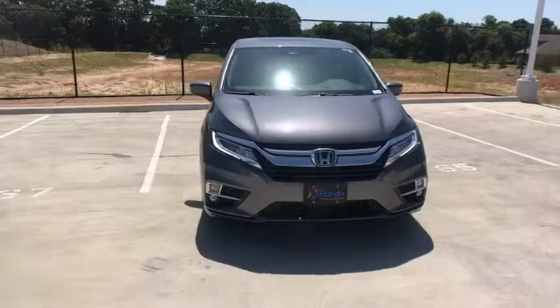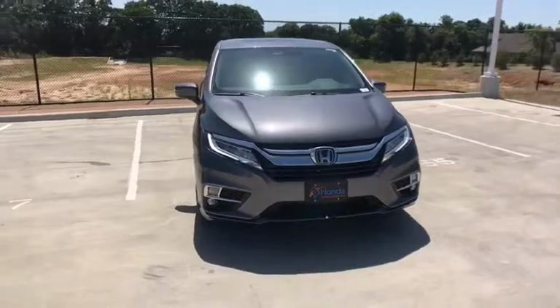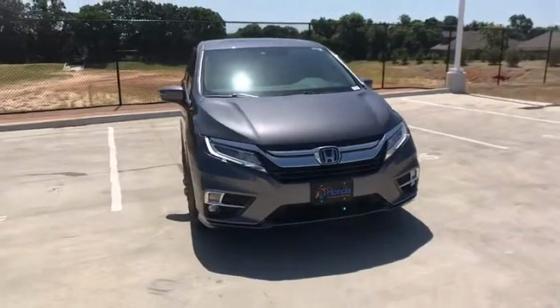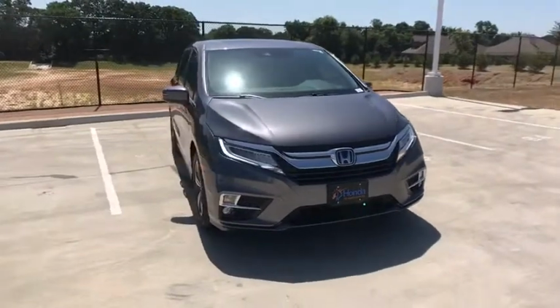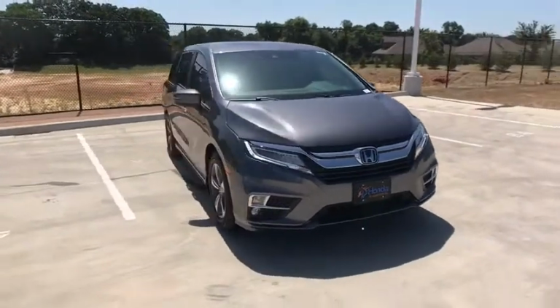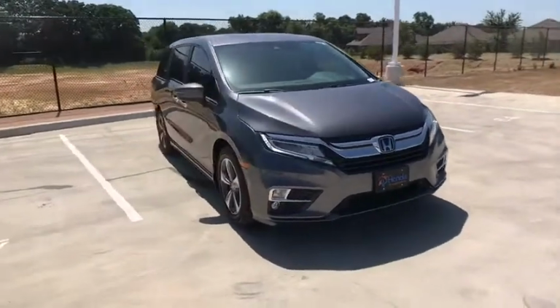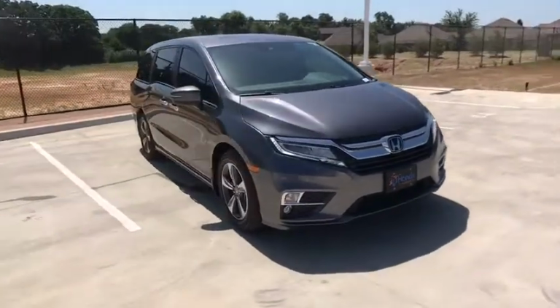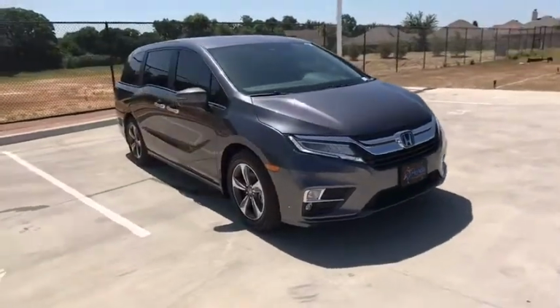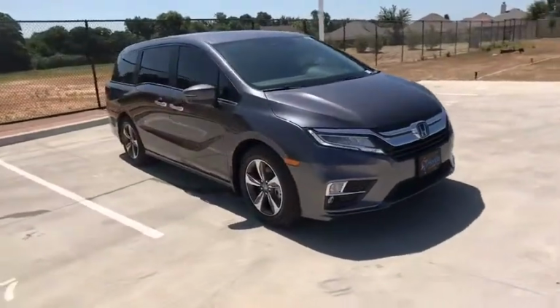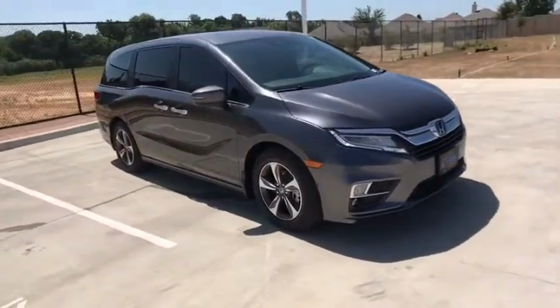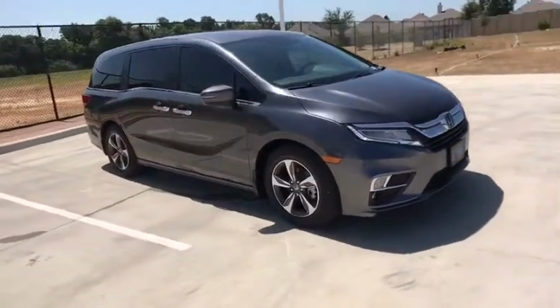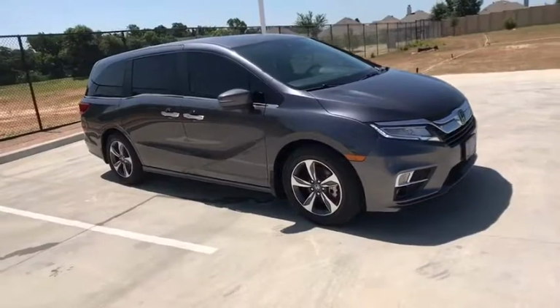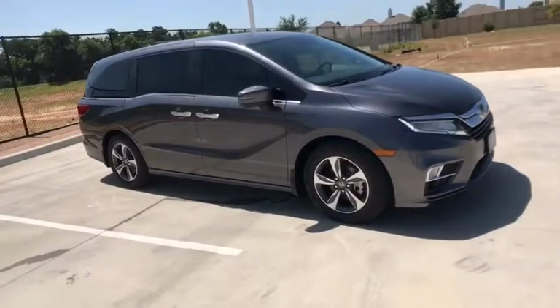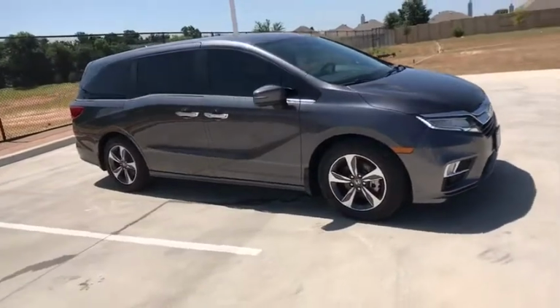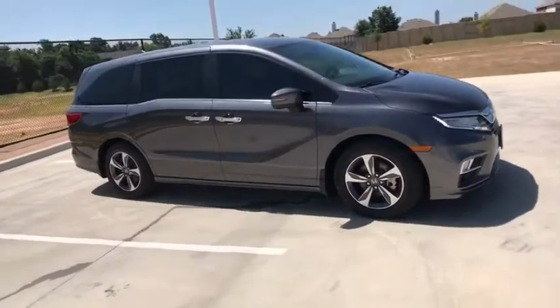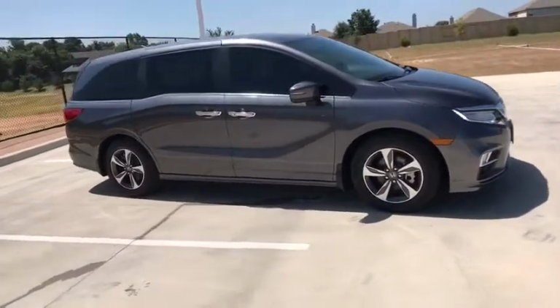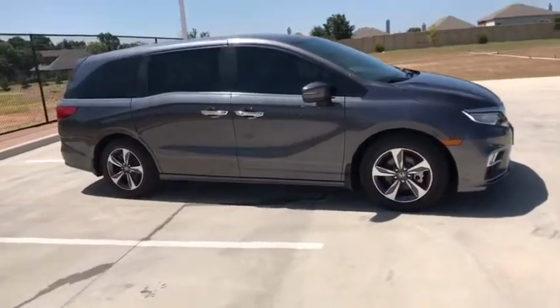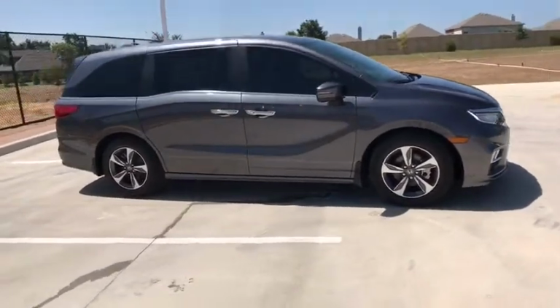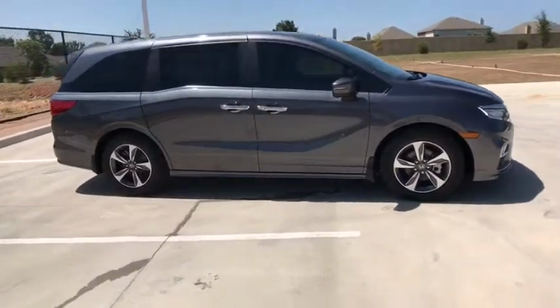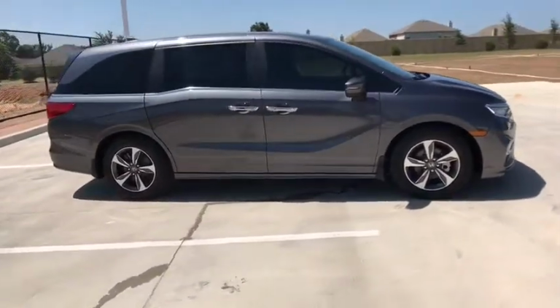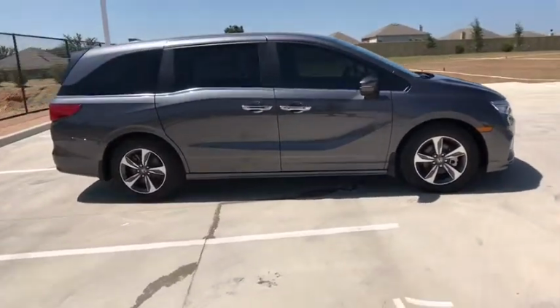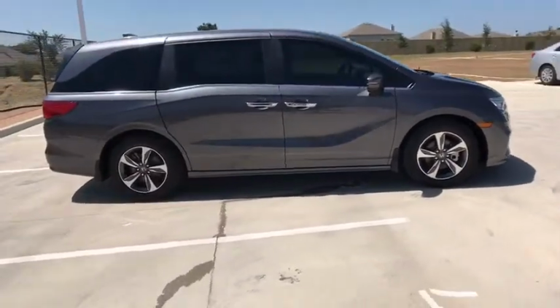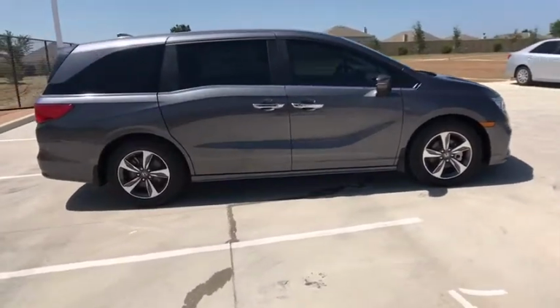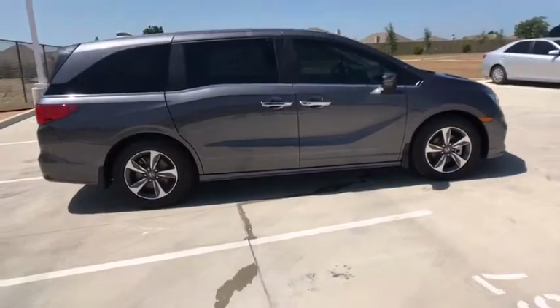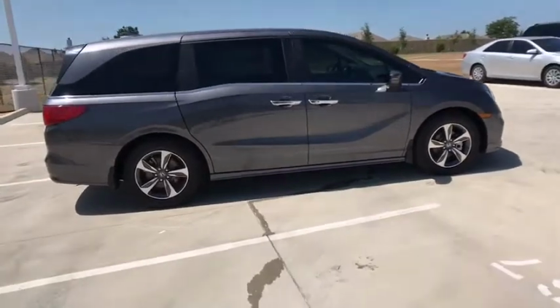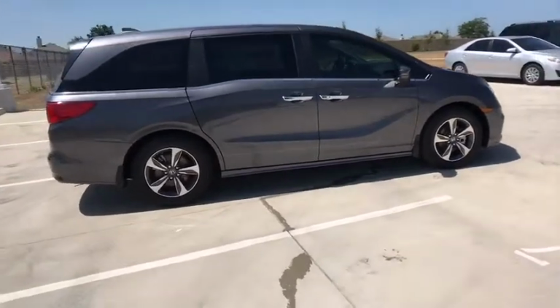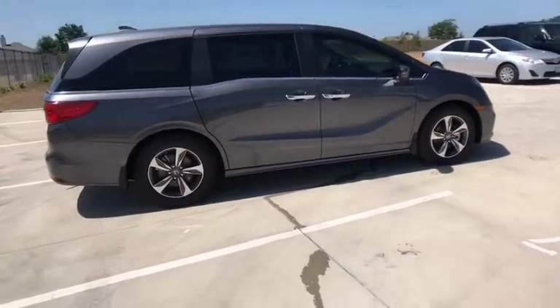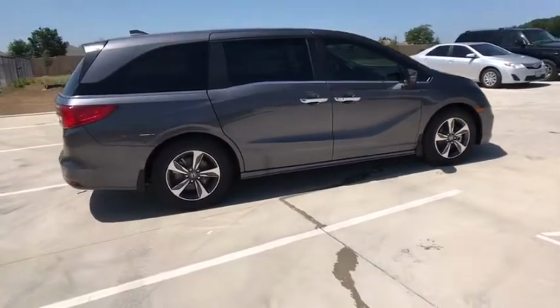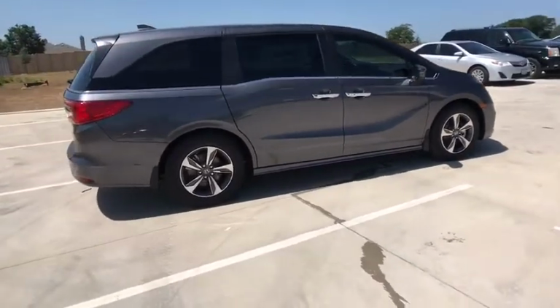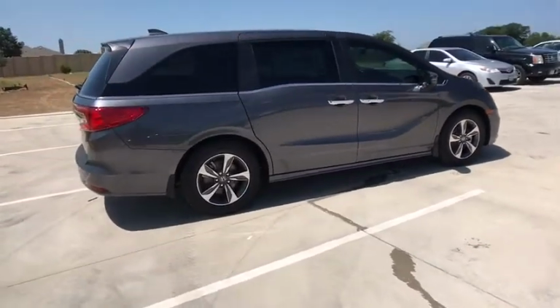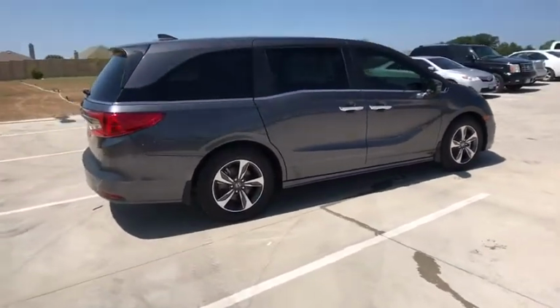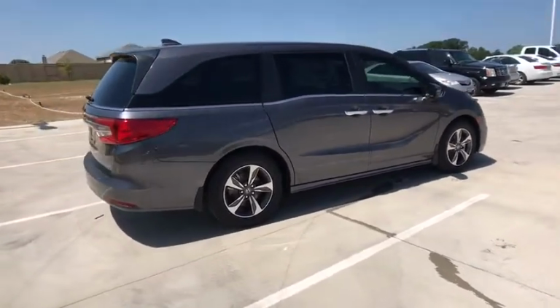Come test drive the 2019 Honda Odyssey. The Honda Odyssey is a showcase of distinguished style, captivating technology, and advanced safety features — a must for all families. Here are some of this vehicle's great options.